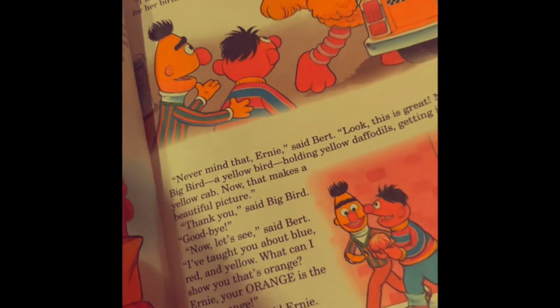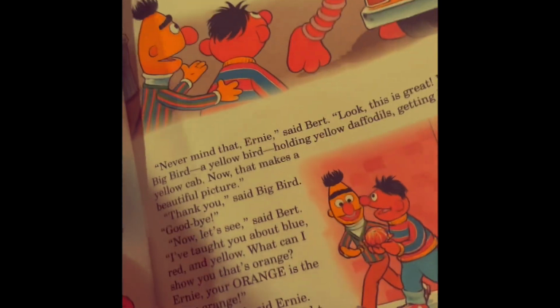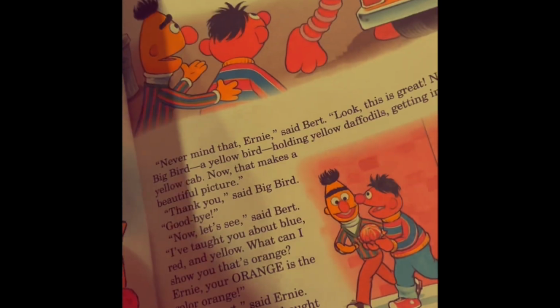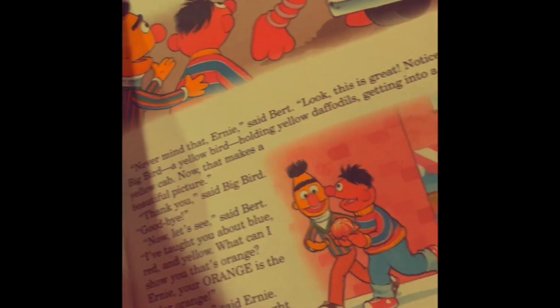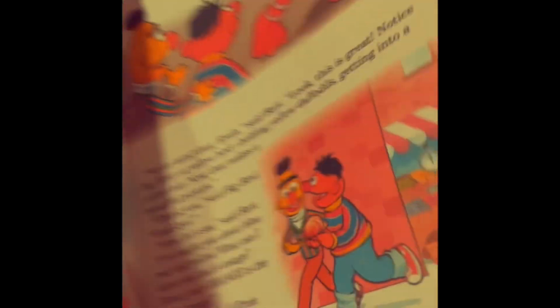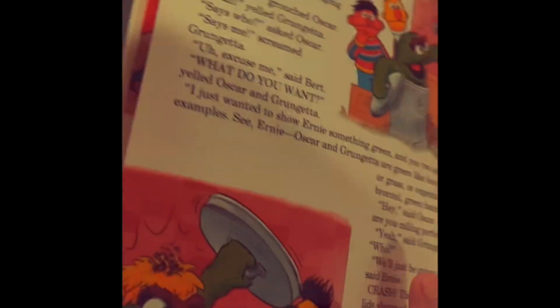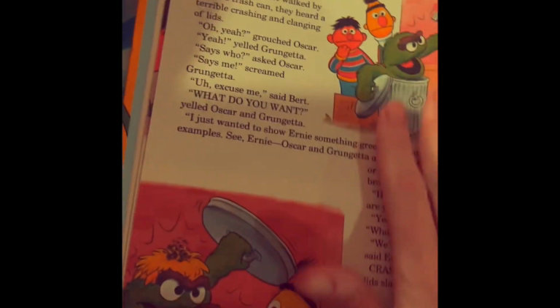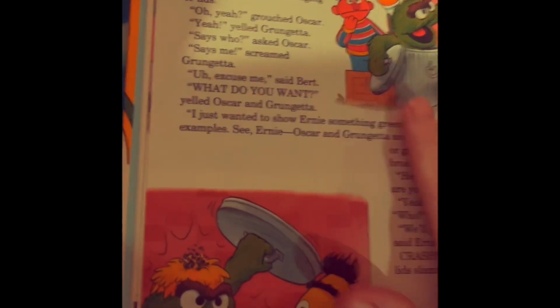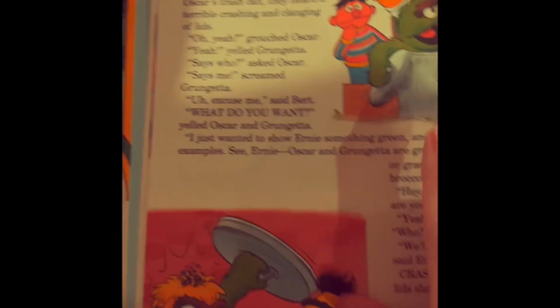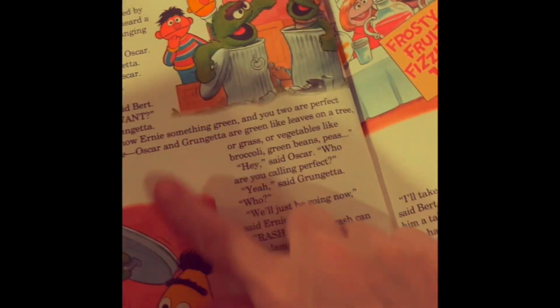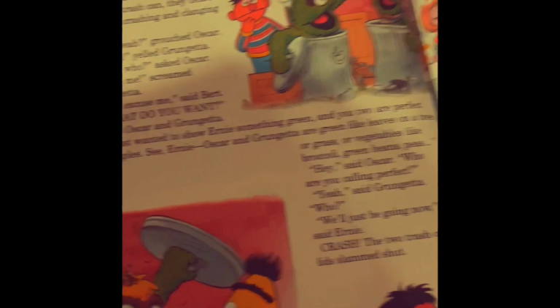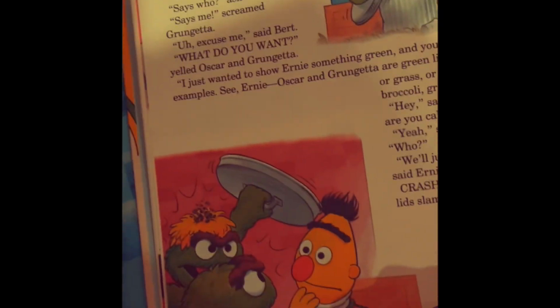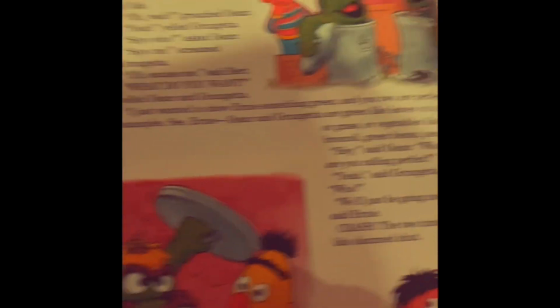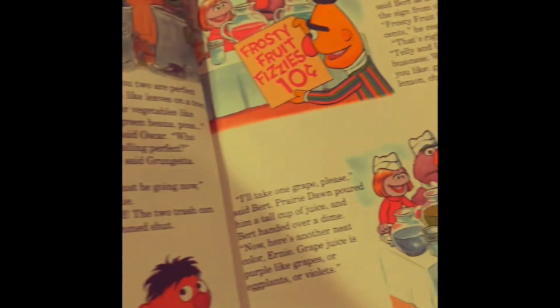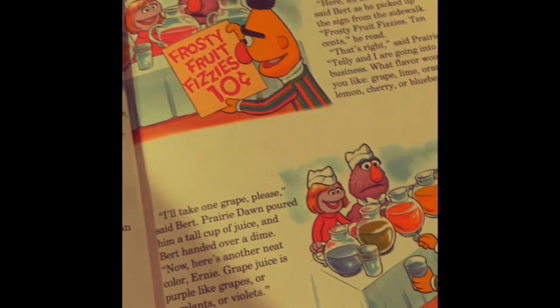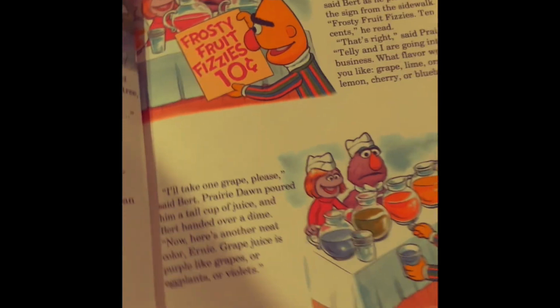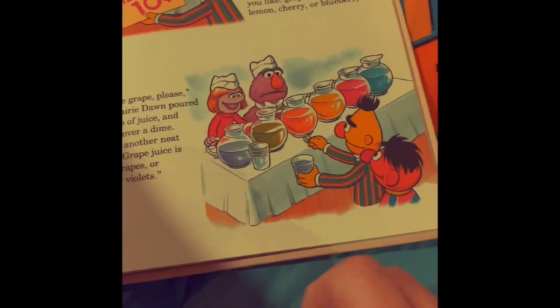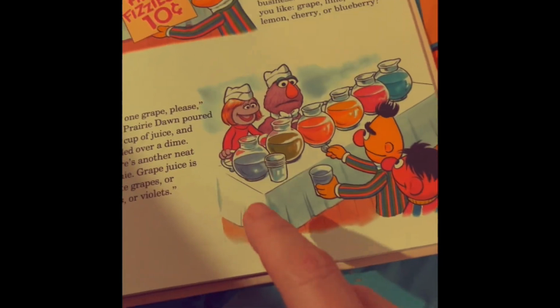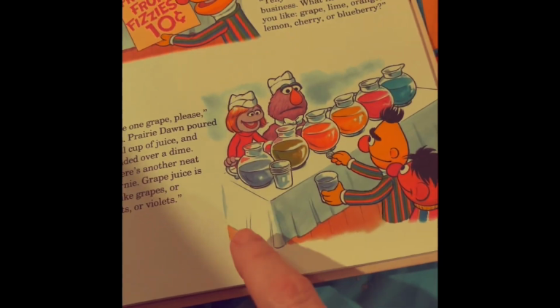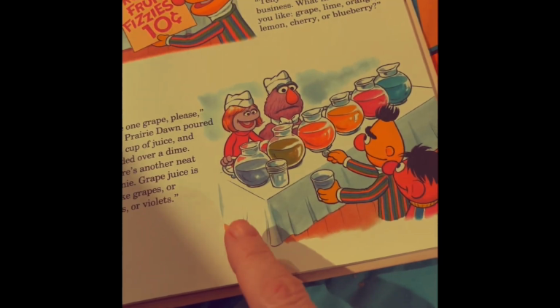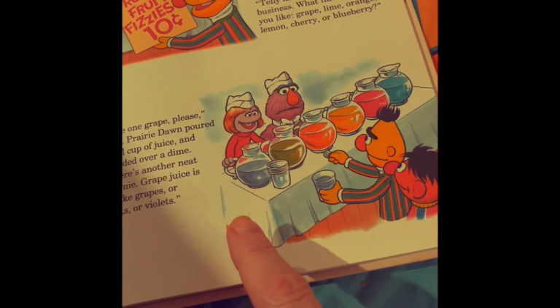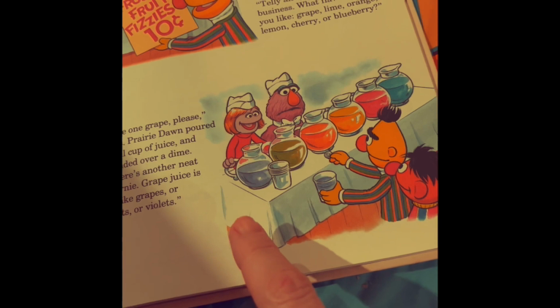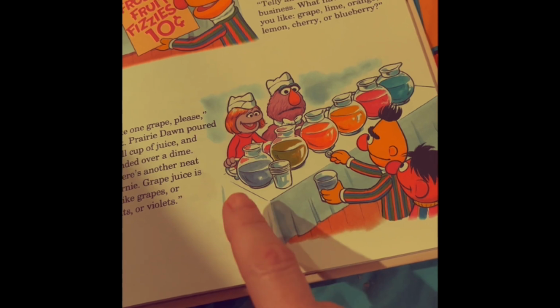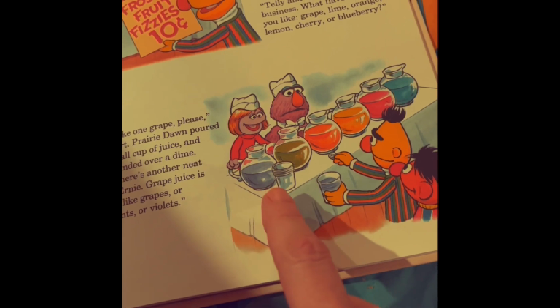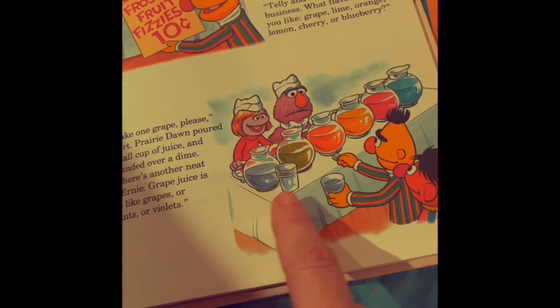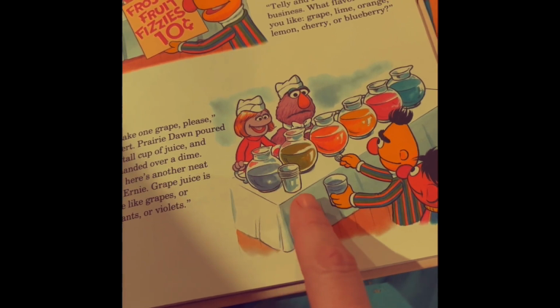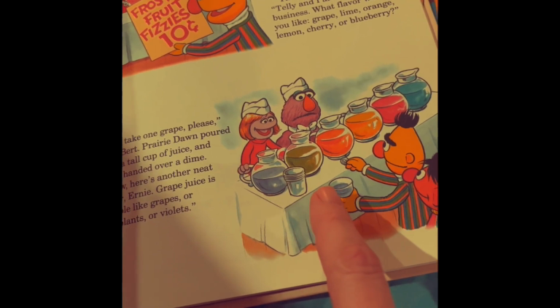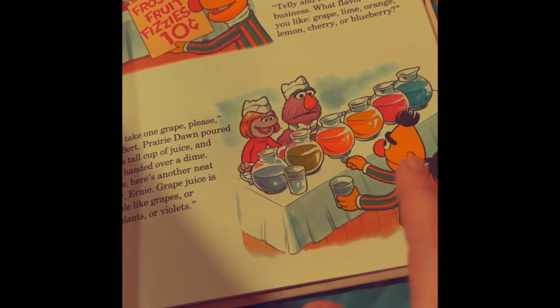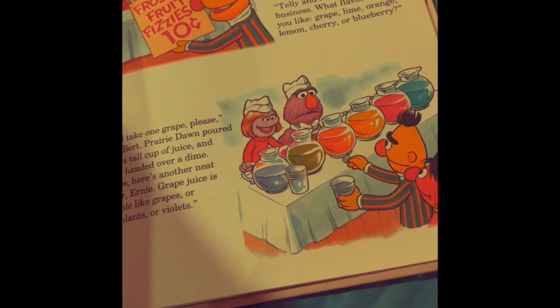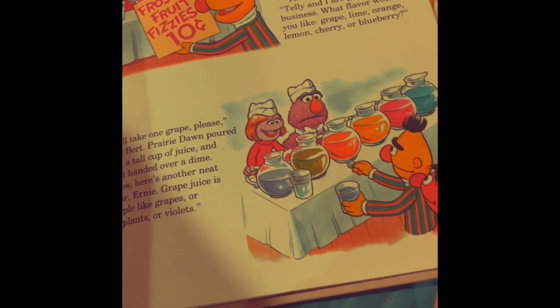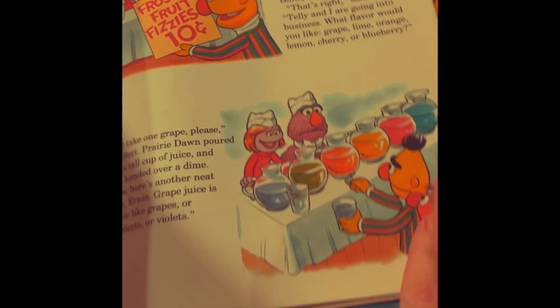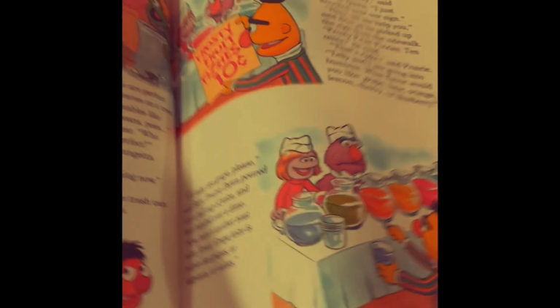That's pretty cool. Orange pumpkin. Green Grovers — they're like trash monsters, they're all green. Look at all these colors, there's a lot of them. They have grapes, lime, orange, lemon, cherry, or blueberry.